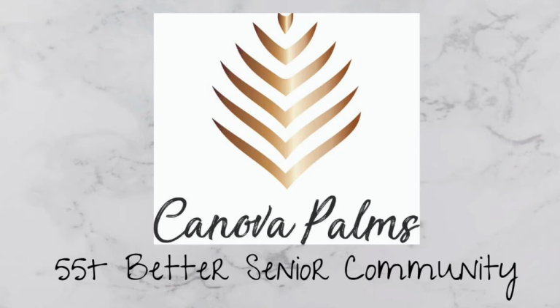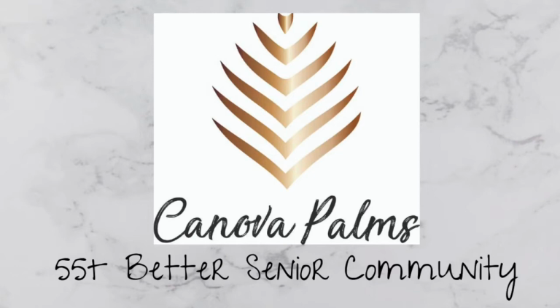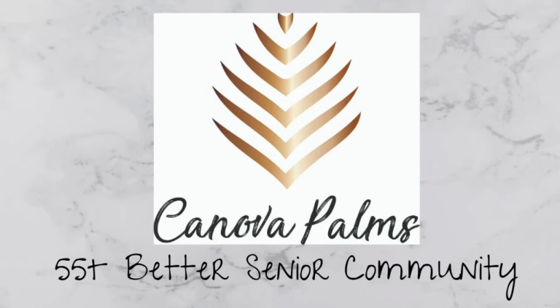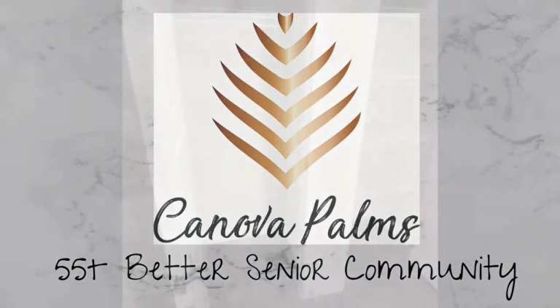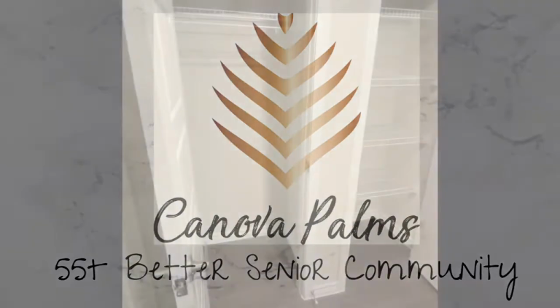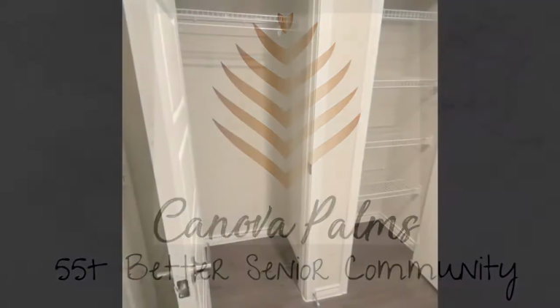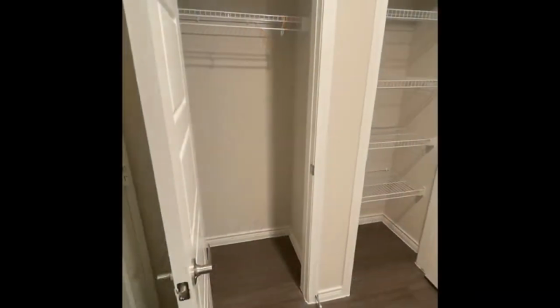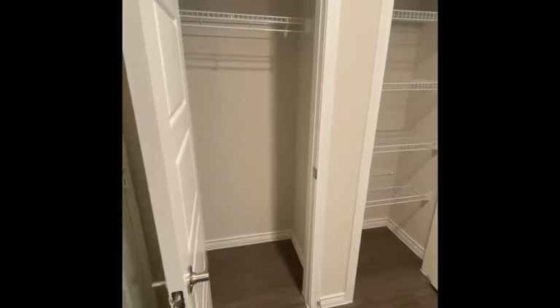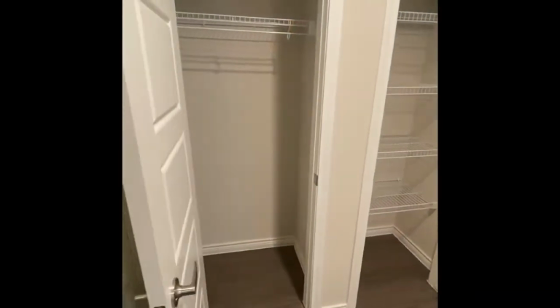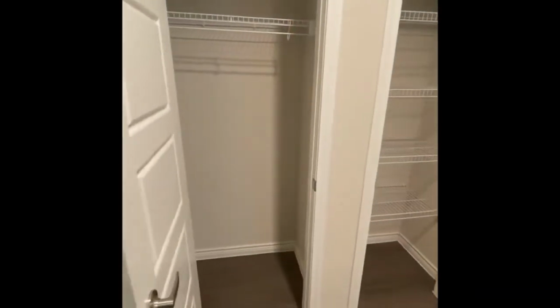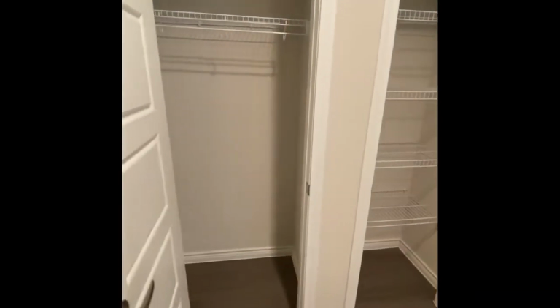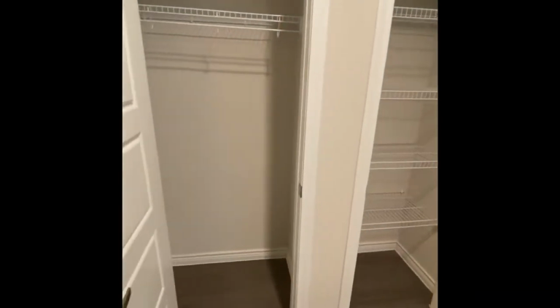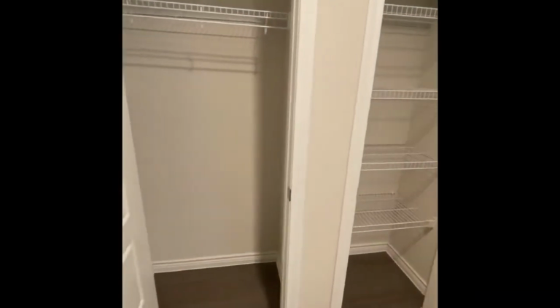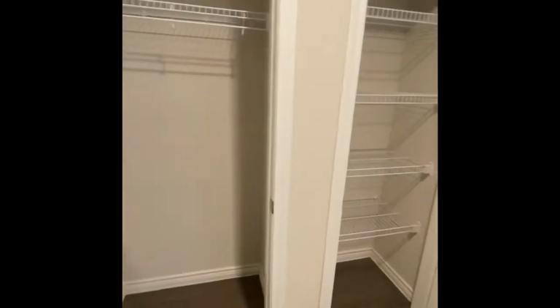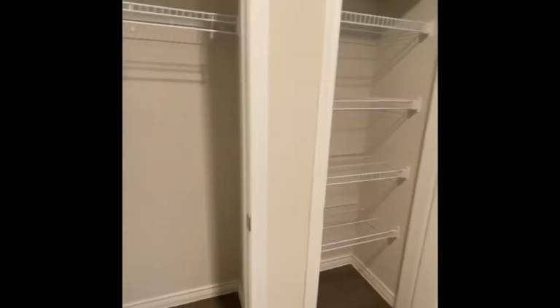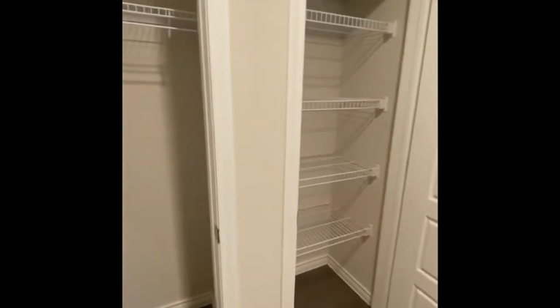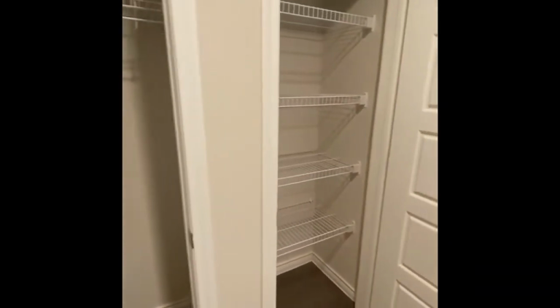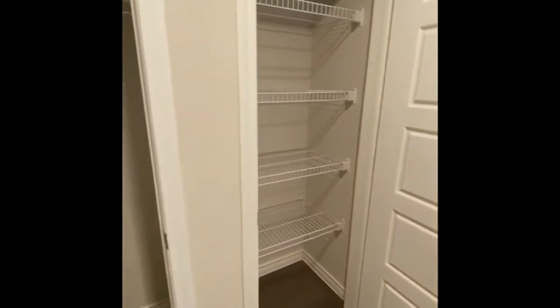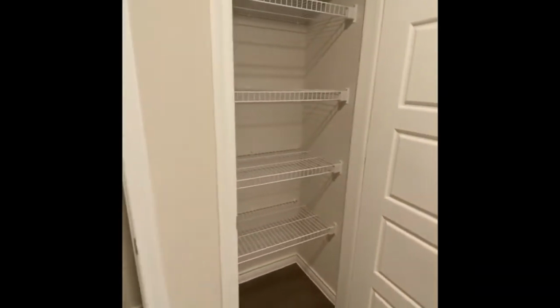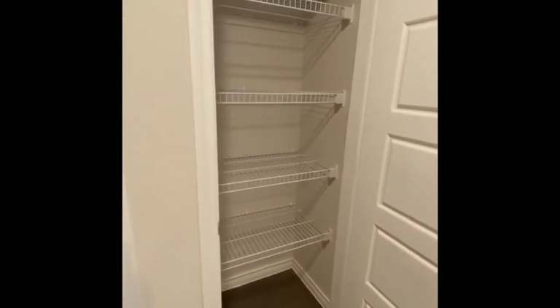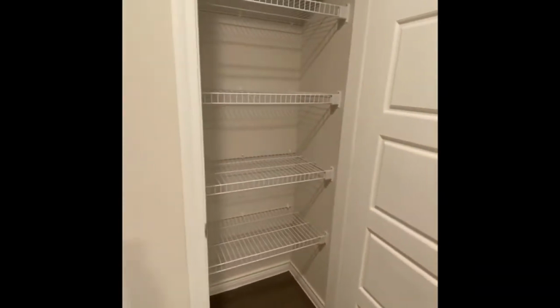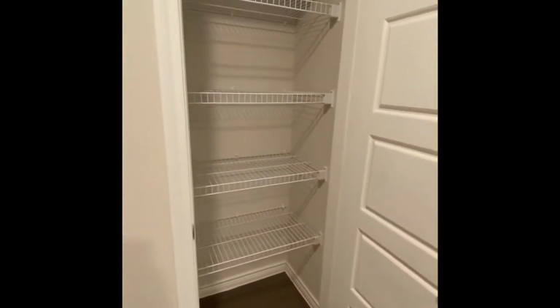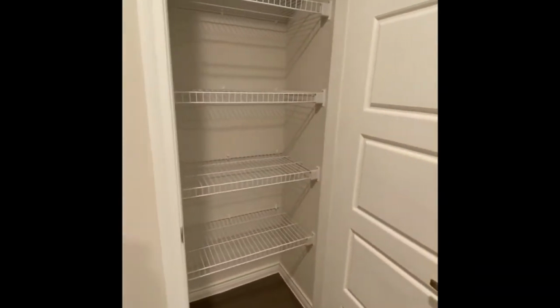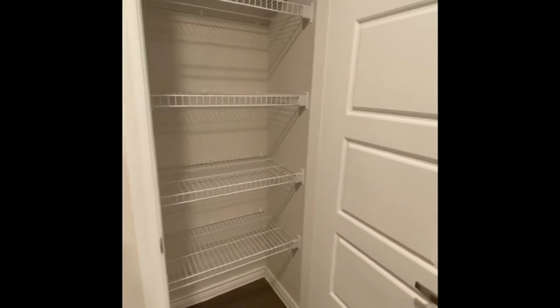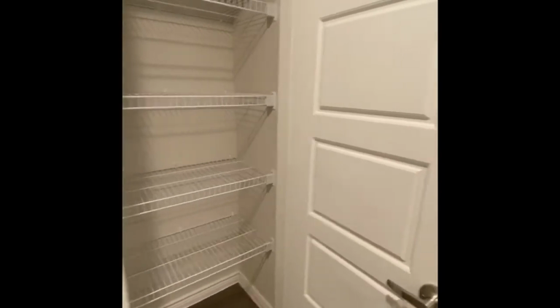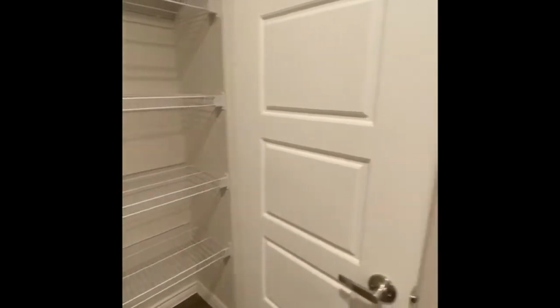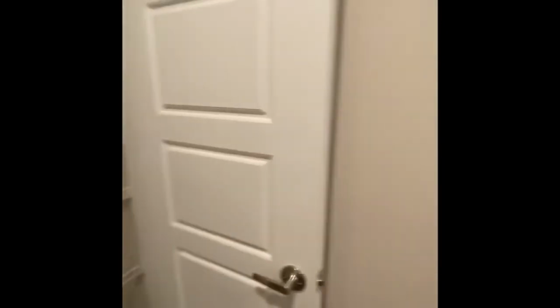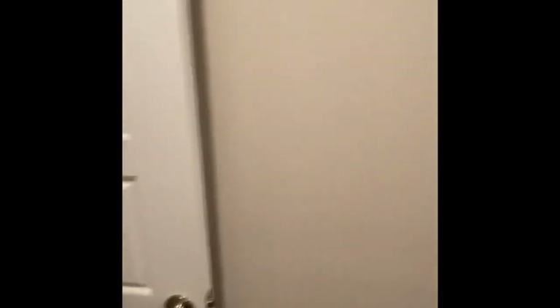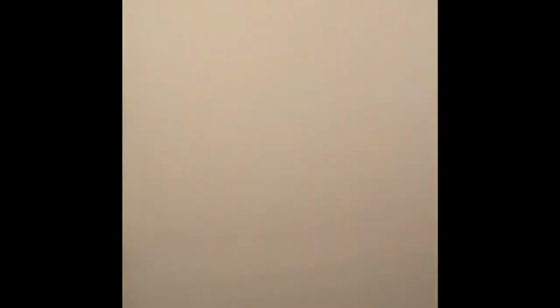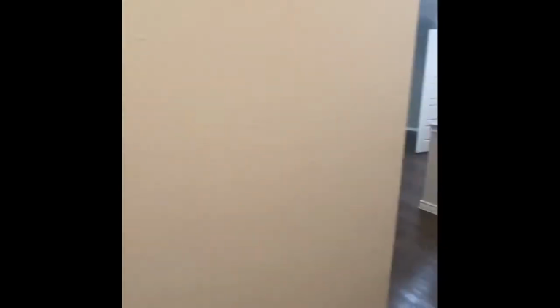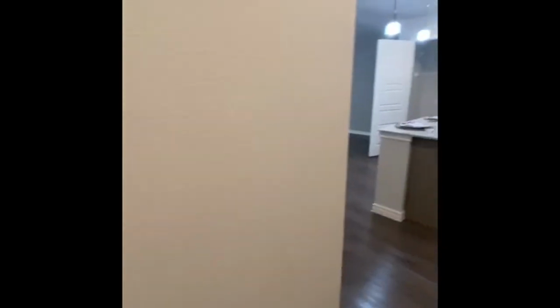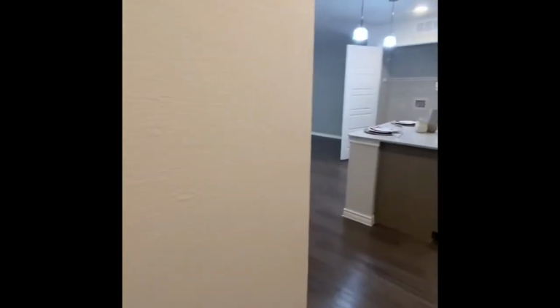This is a one-bedroom, one-bath apartment. As you can see when you walk in the door, there is a coat closet and a linen or storage closet off to the side.